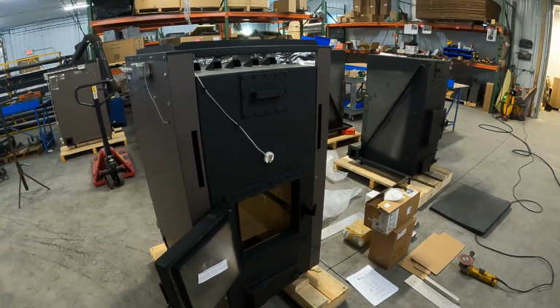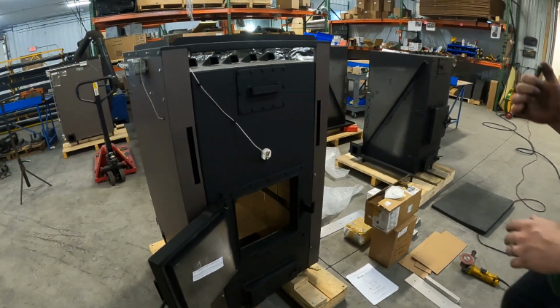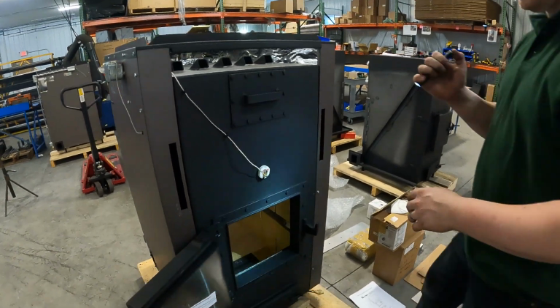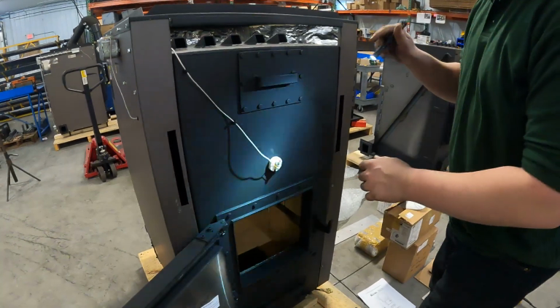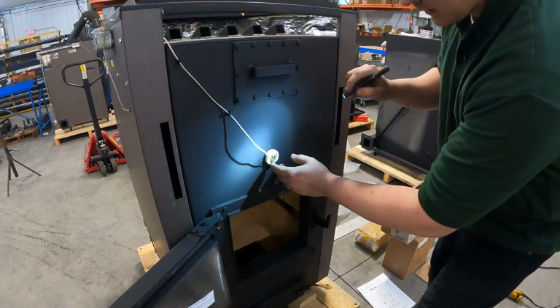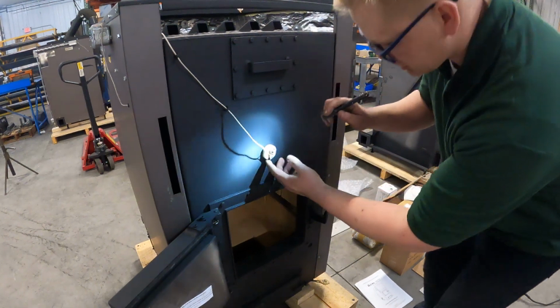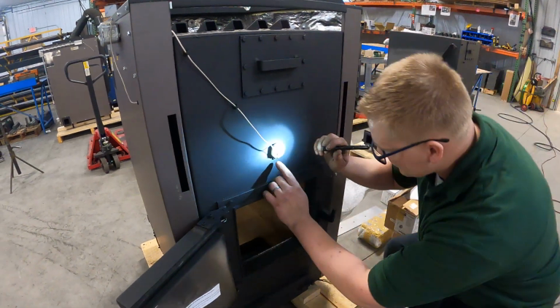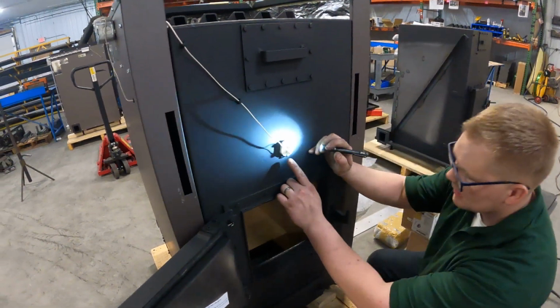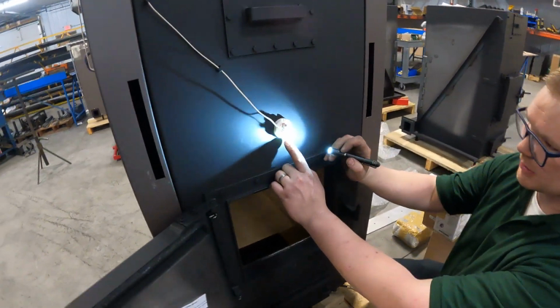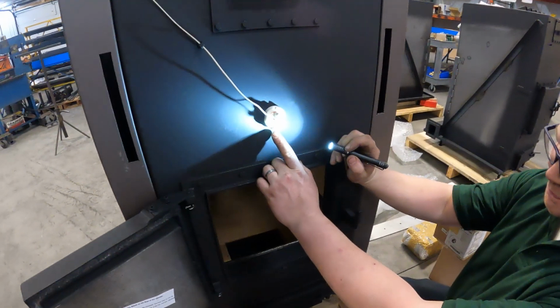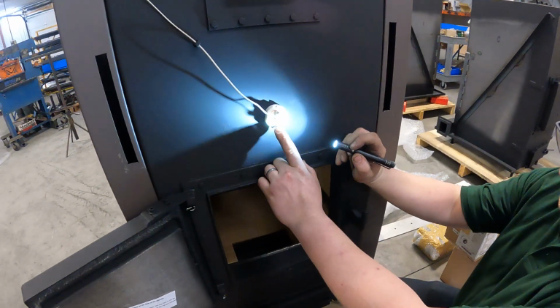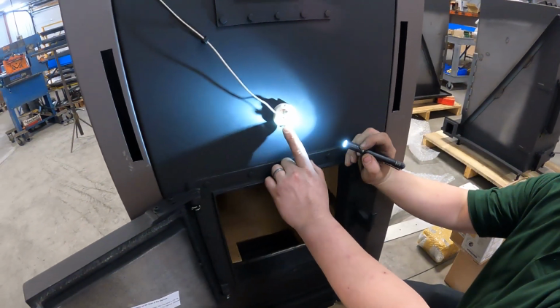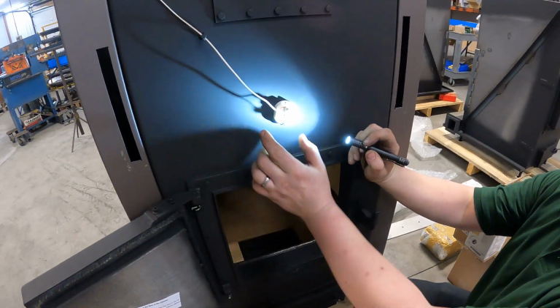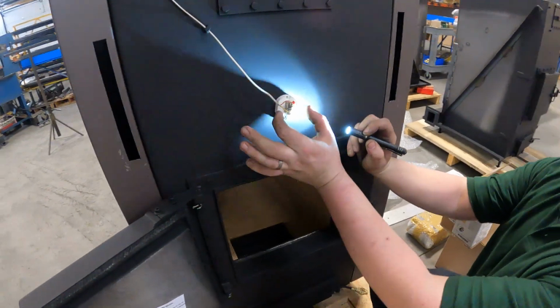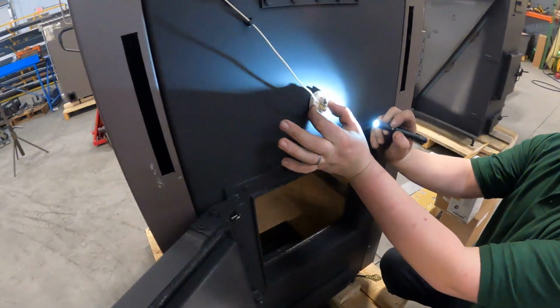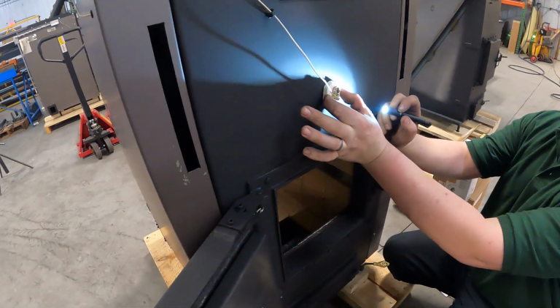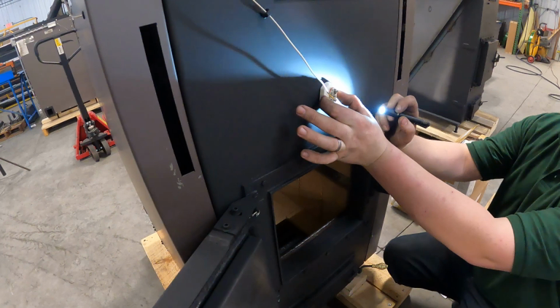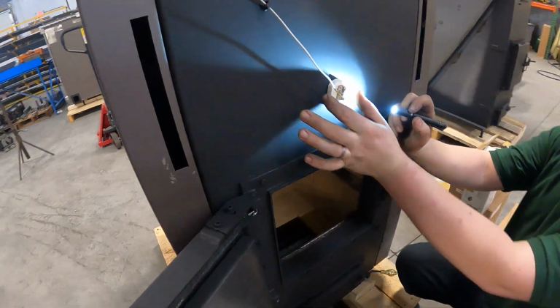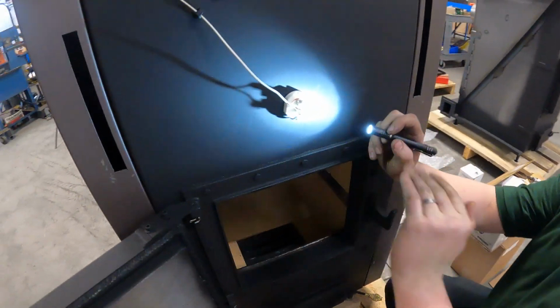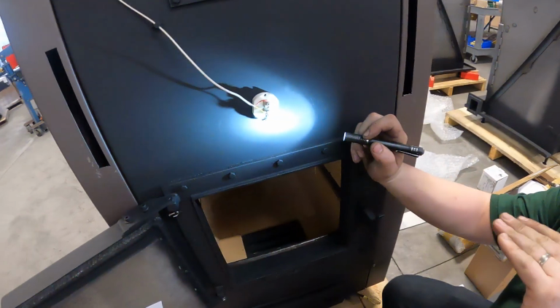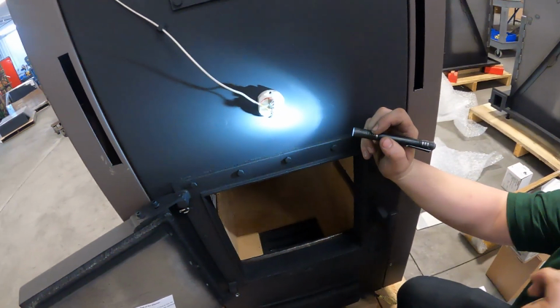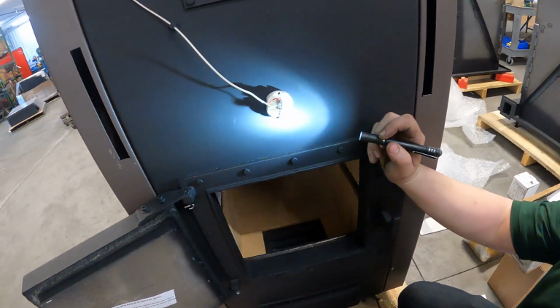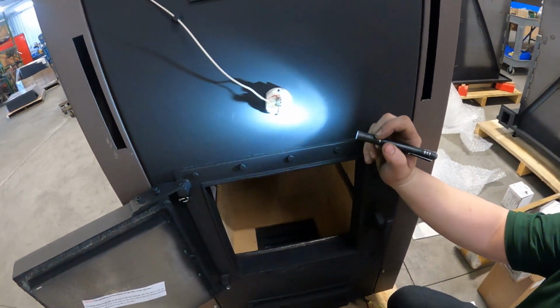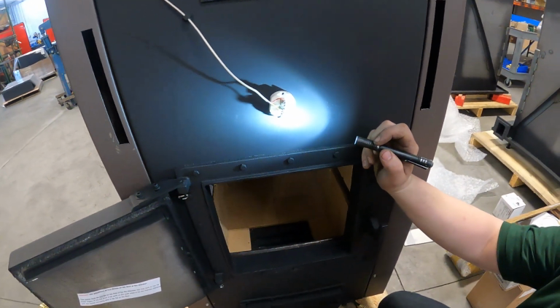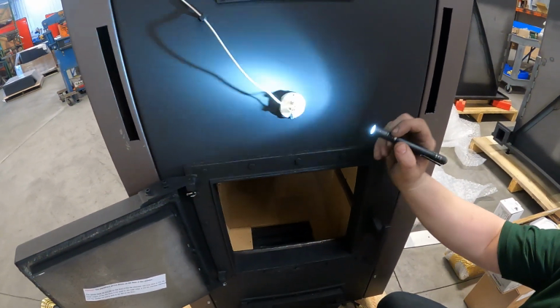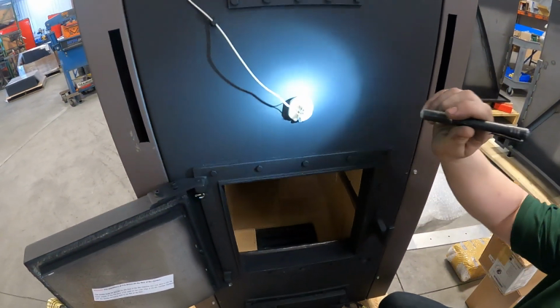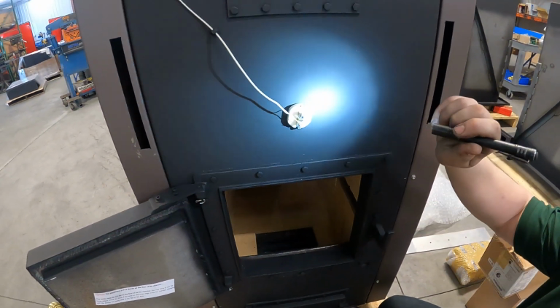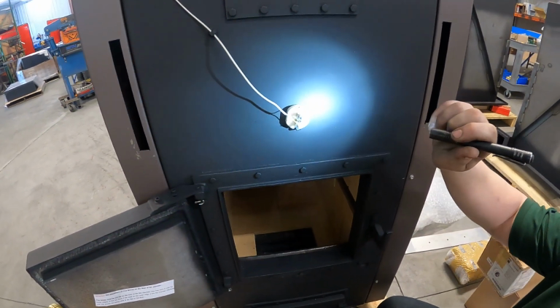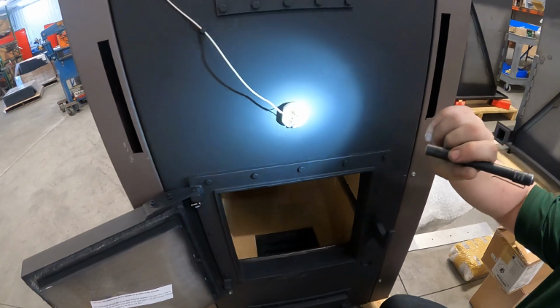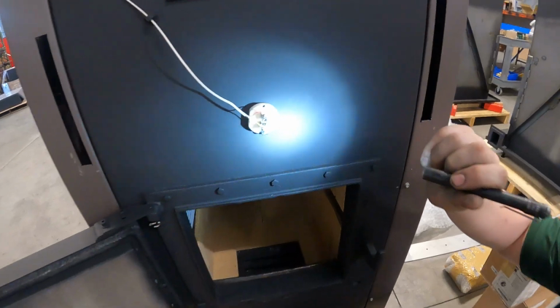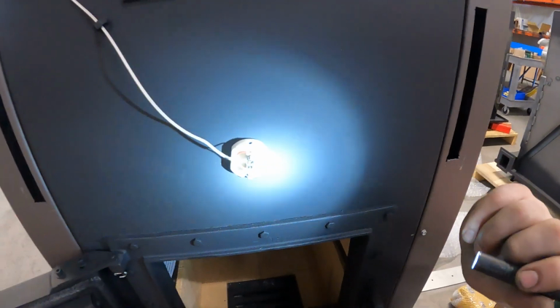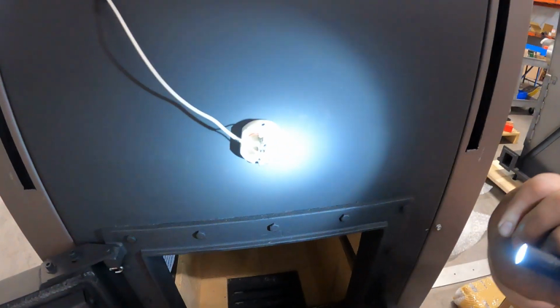This is your thermocouple. Now there should be a tab at the bottom here. All this tab does is hold your thermocouple in place — it just allows it so it doesn't bounce around. Your red should be on your red and your yellow should be on your positive.